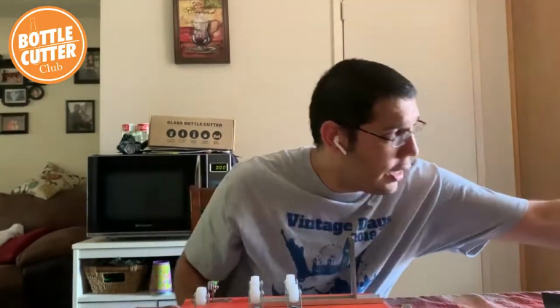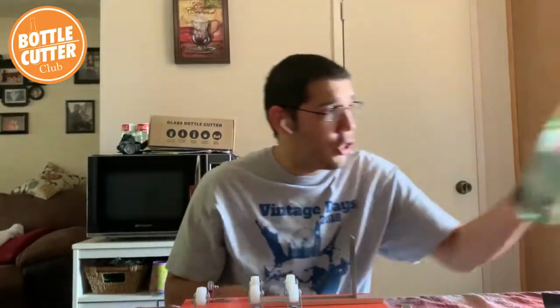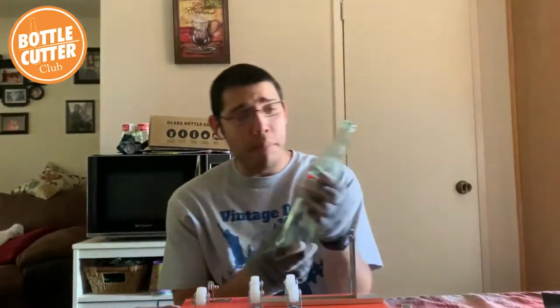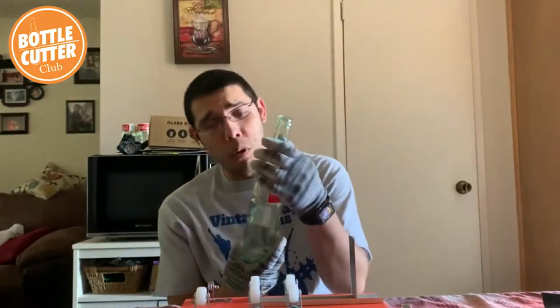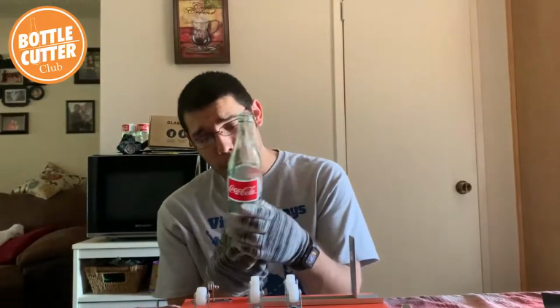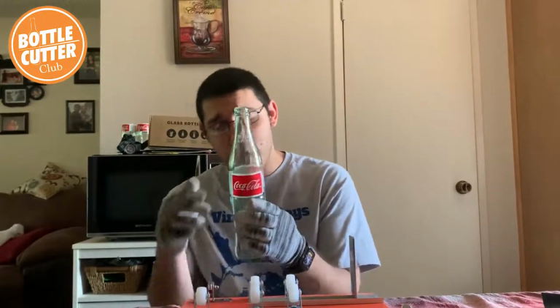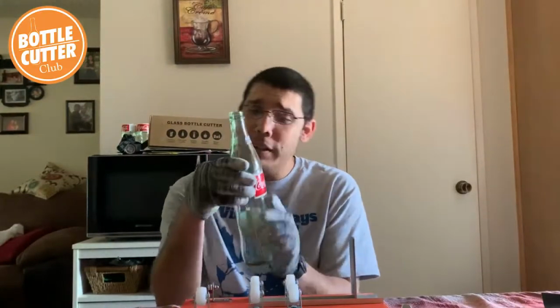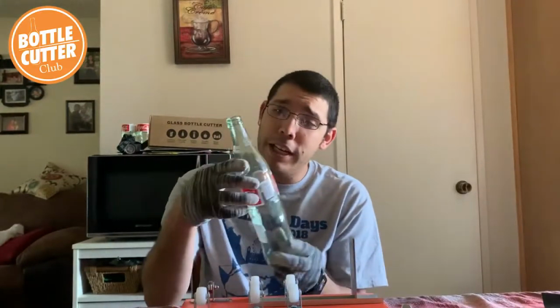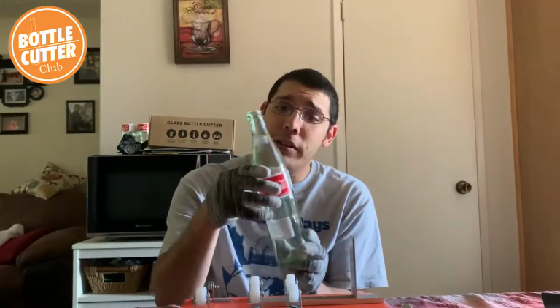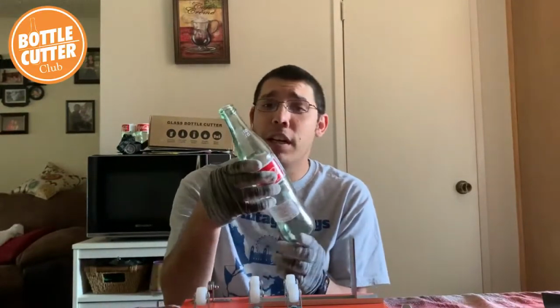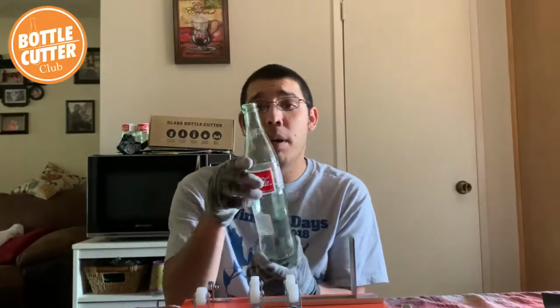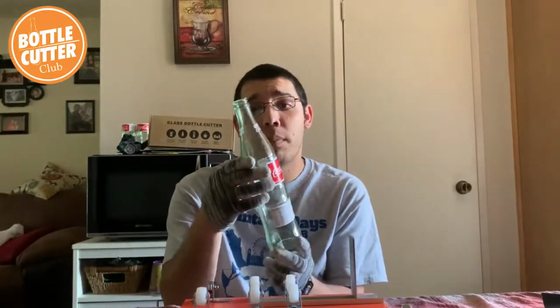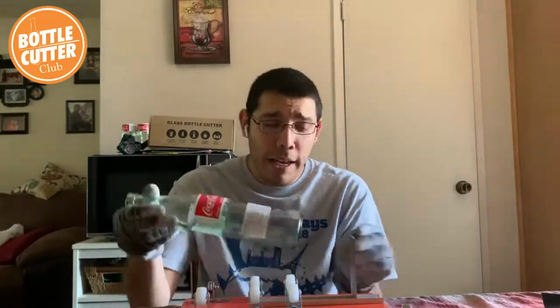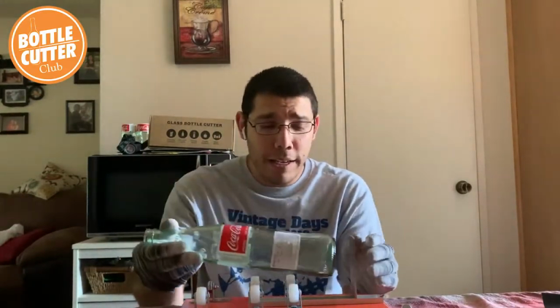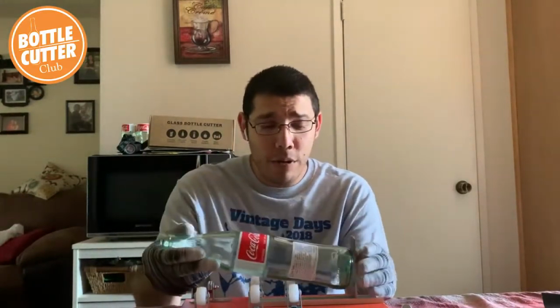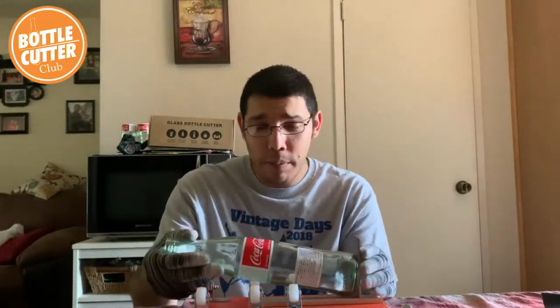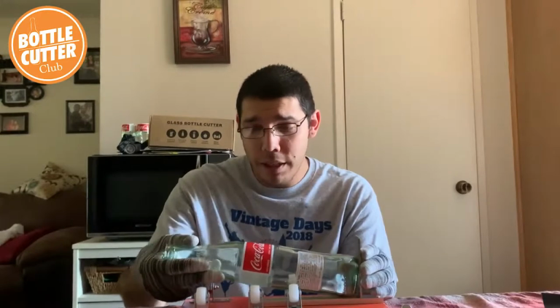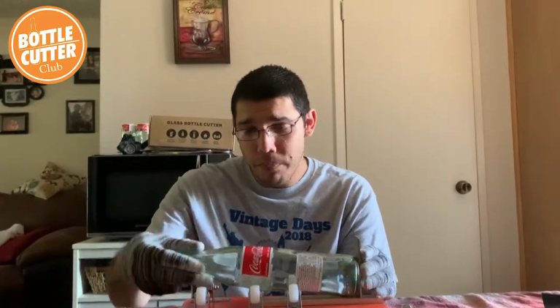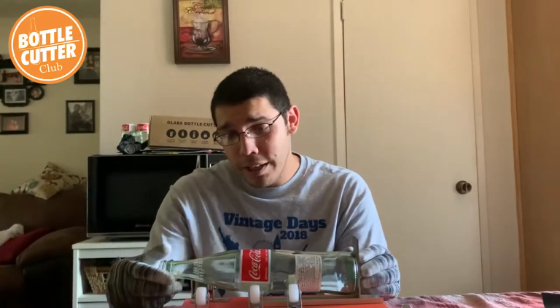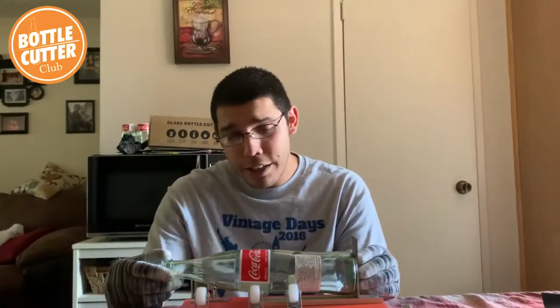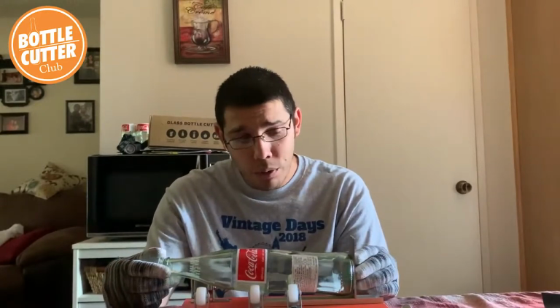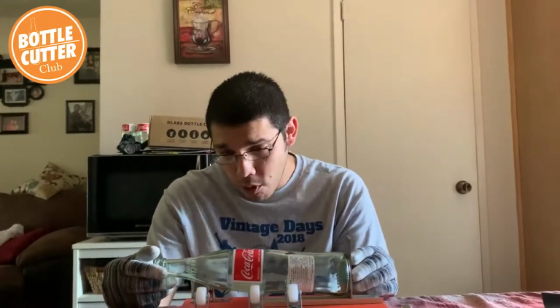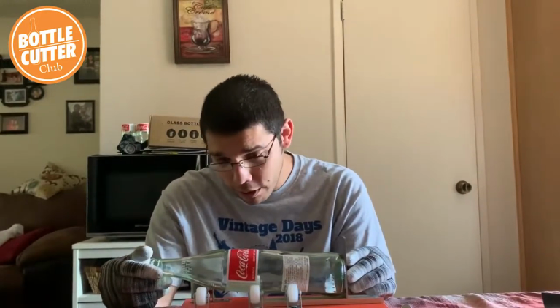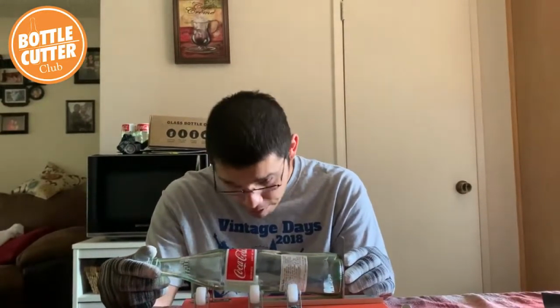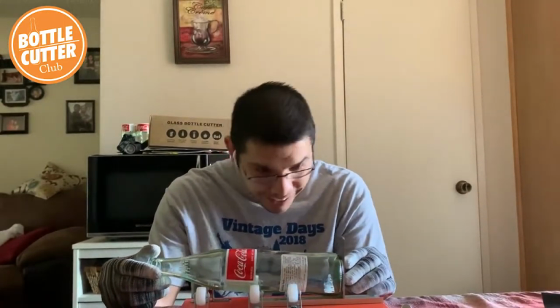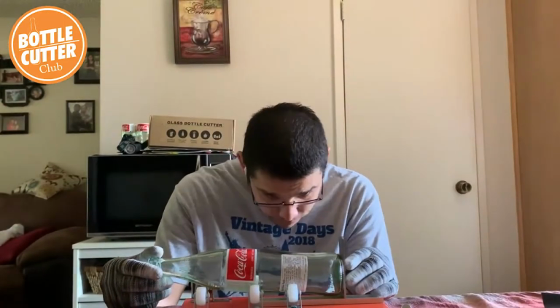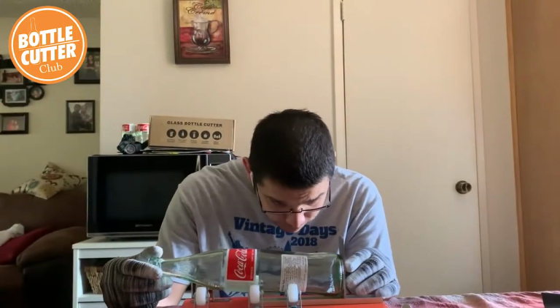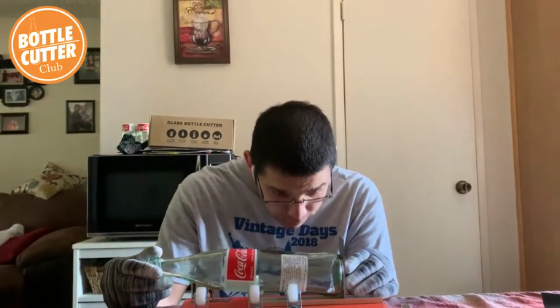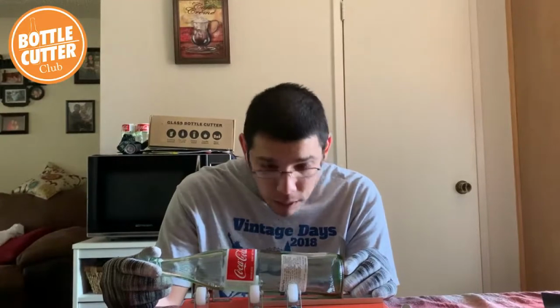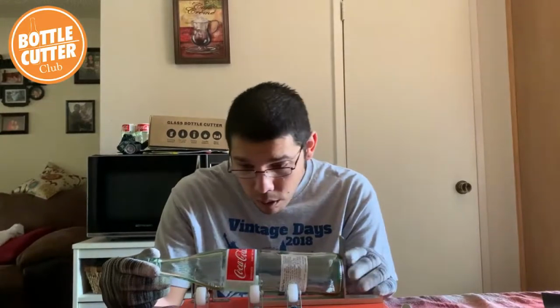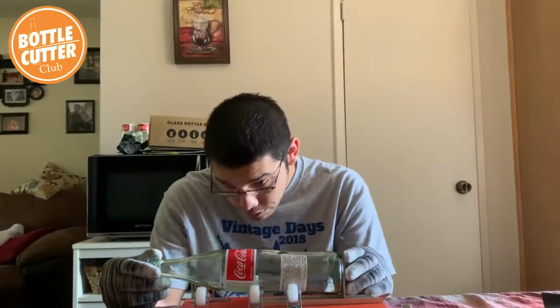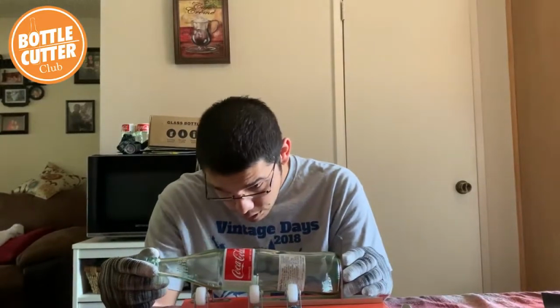I got an extra empty Coke bottle that I acquired the other day. I got thirsty and I bought a Coke bottle, and now it's just kind of been sitting there. So I decided to use it — why not cut it, right? Let's just see how I cut this.